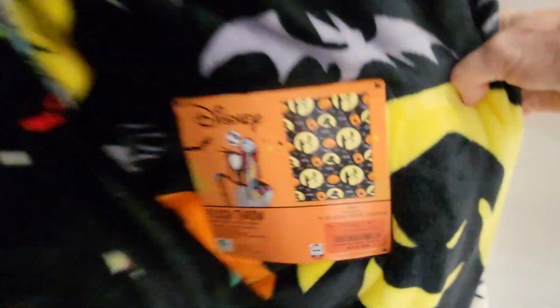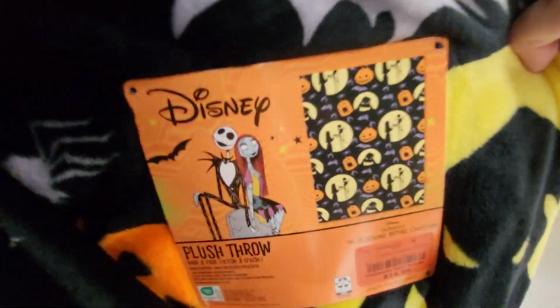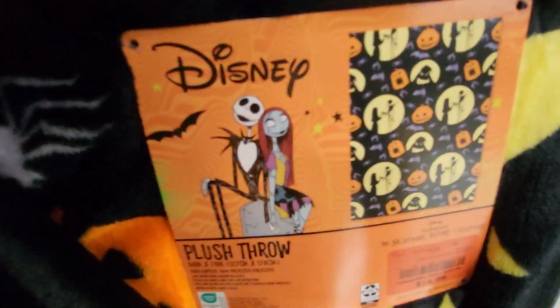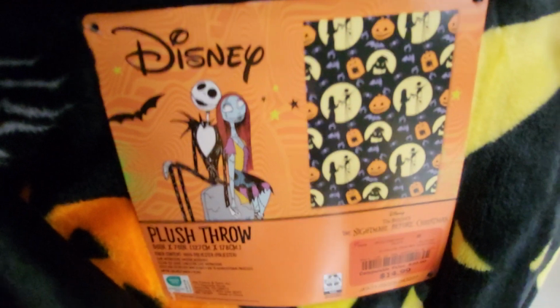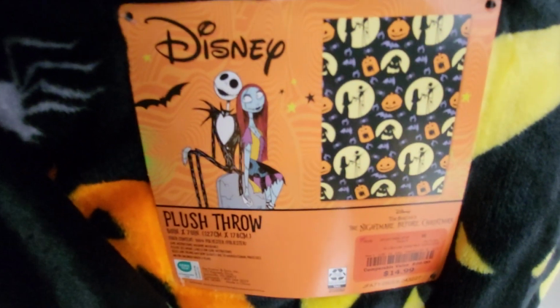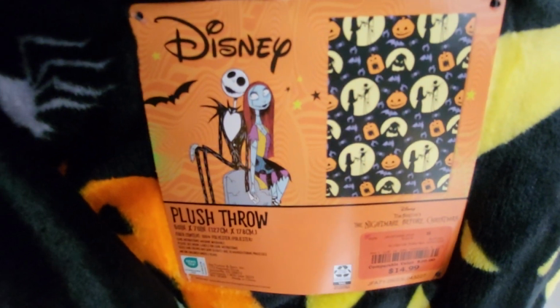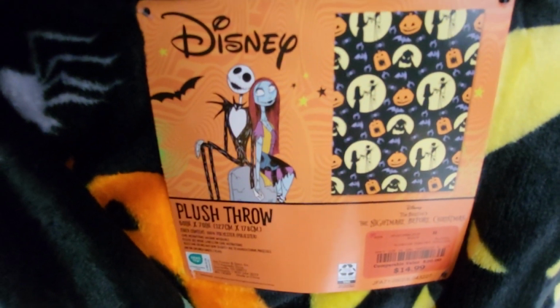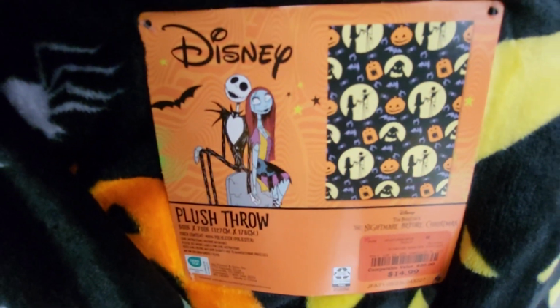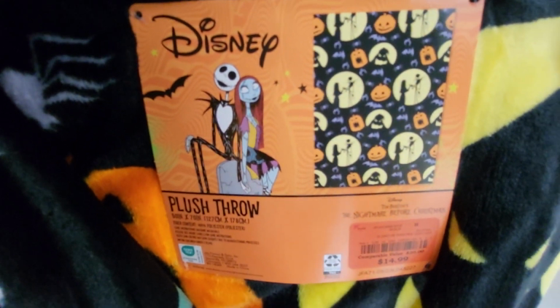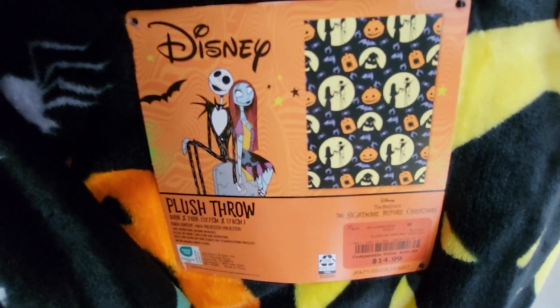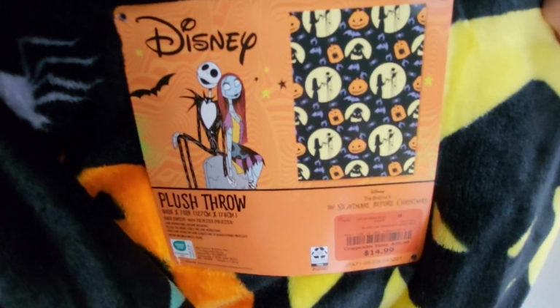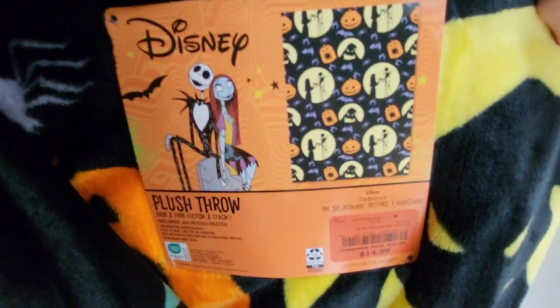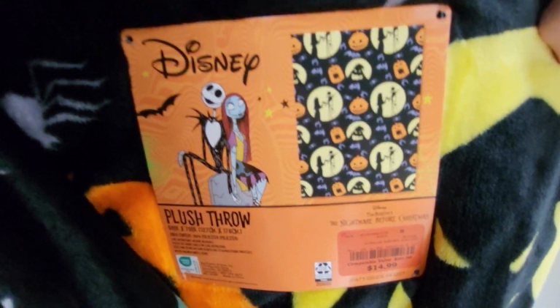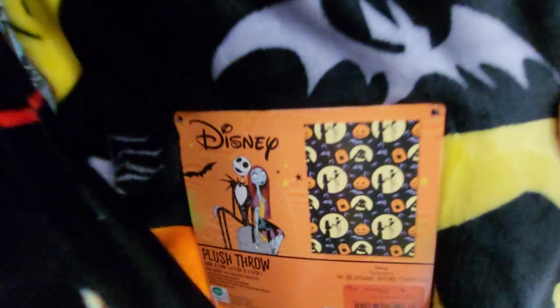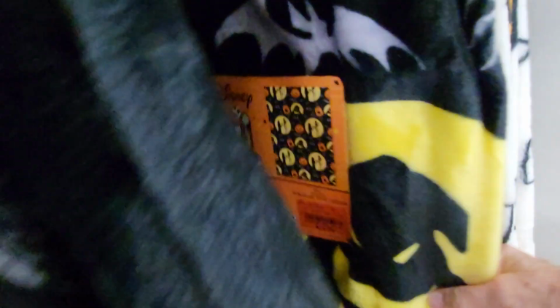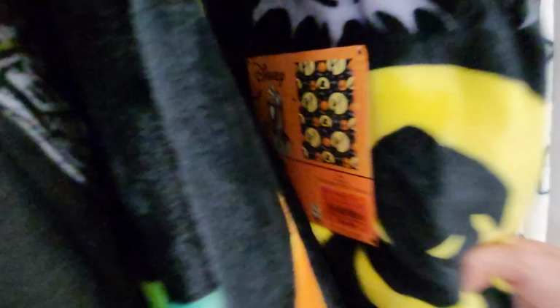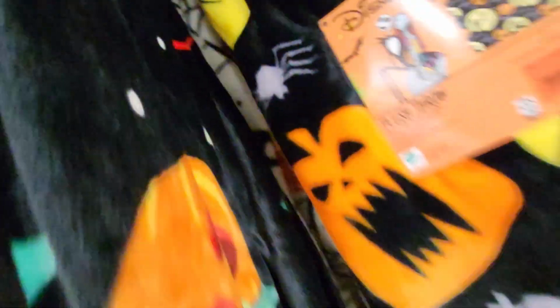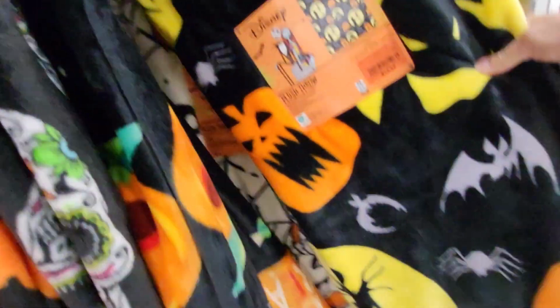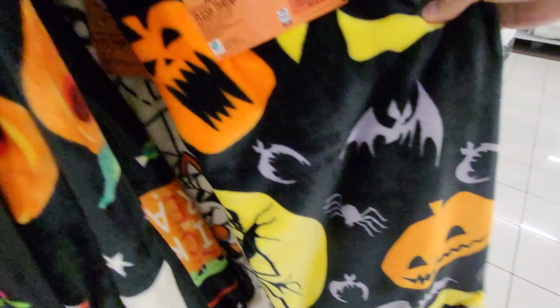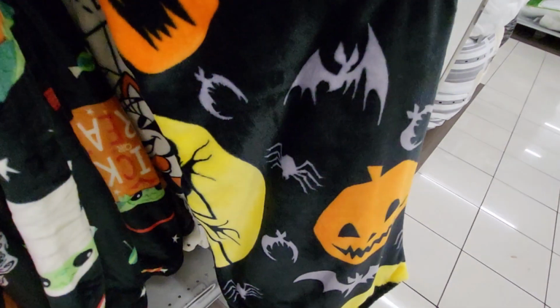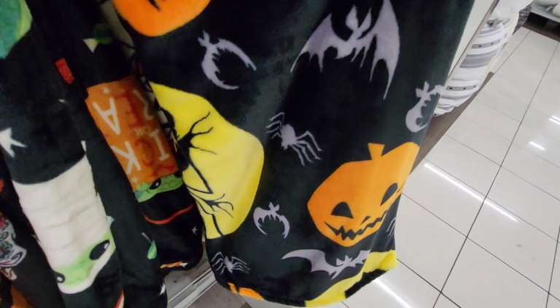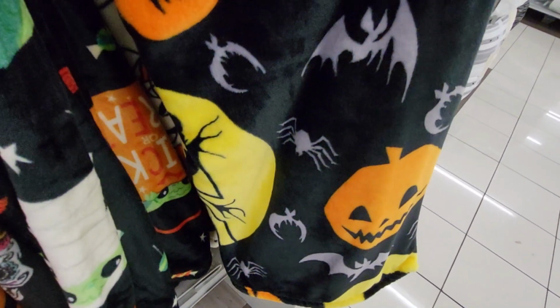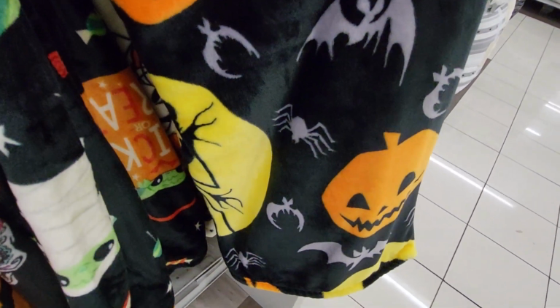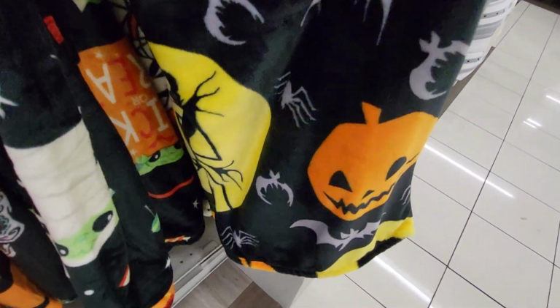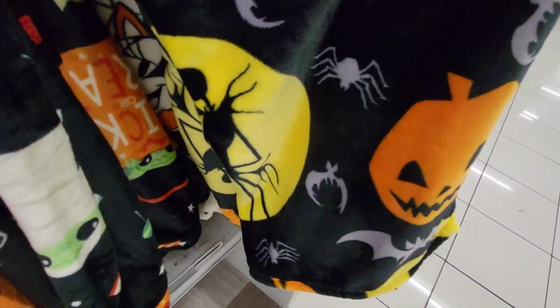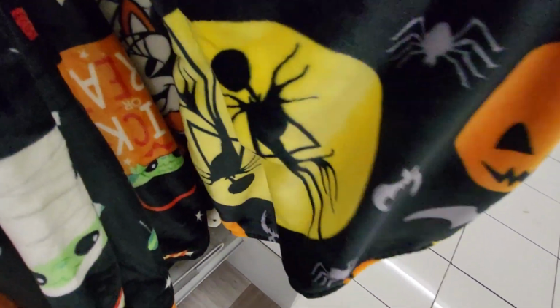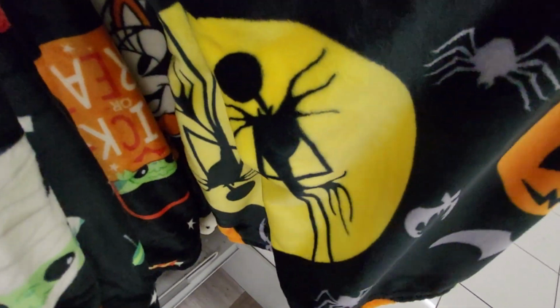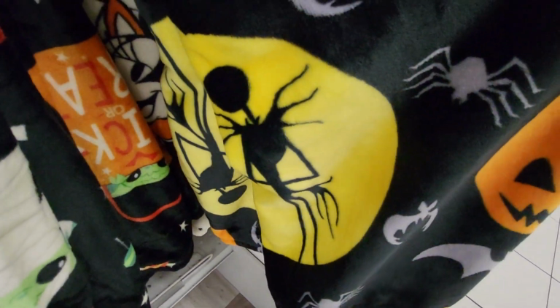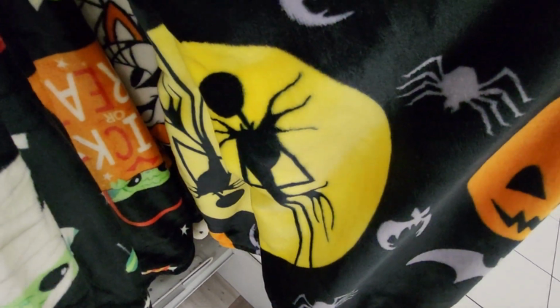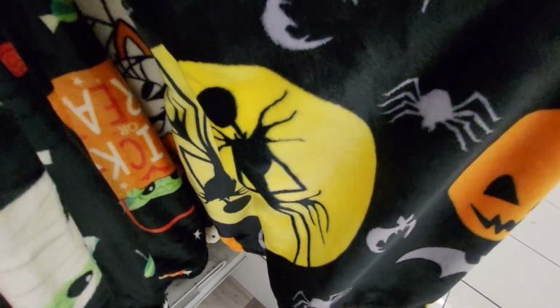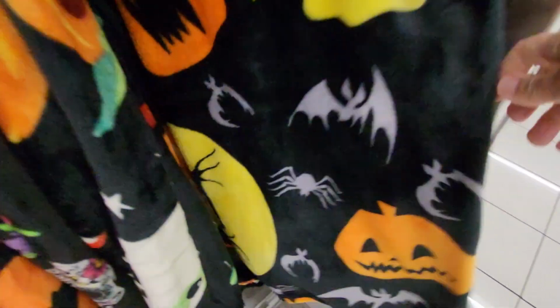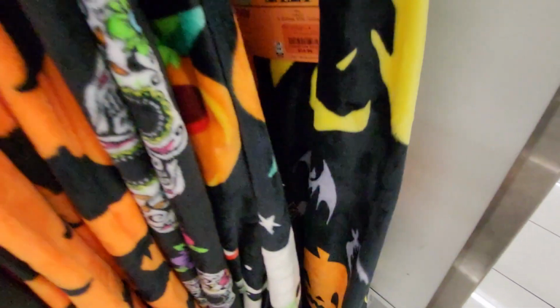They have Disney Jack and Sally for $14.99. It's got Jack and Sally on there, but I can't unfold it. Robbie didn't come with me today.